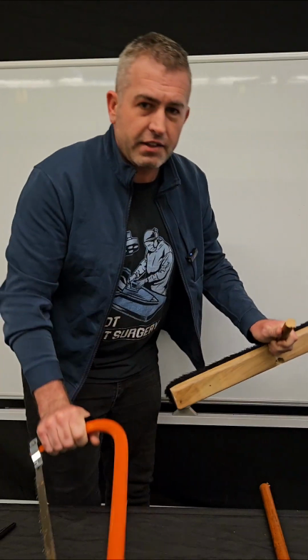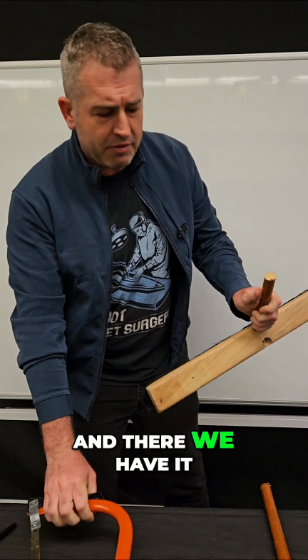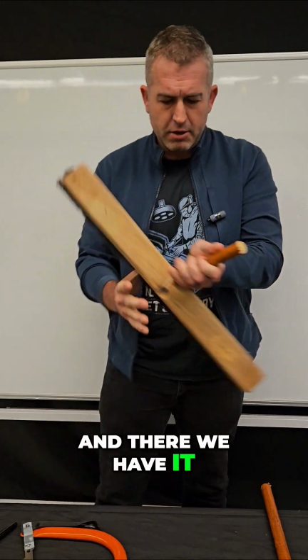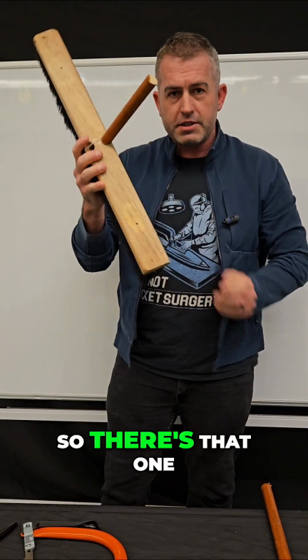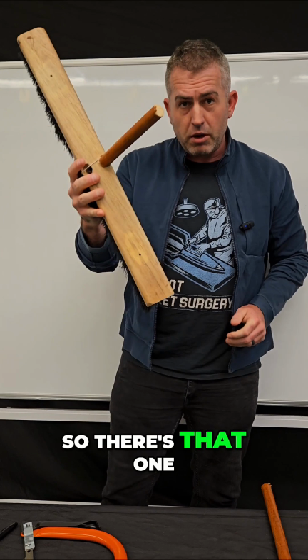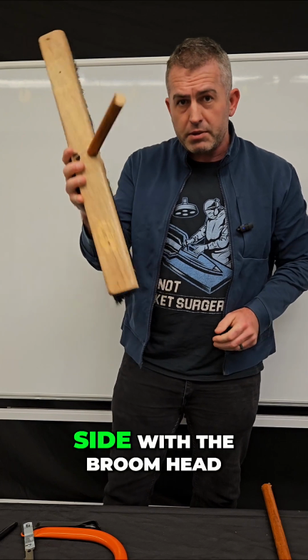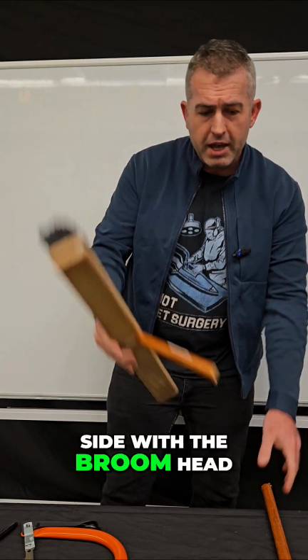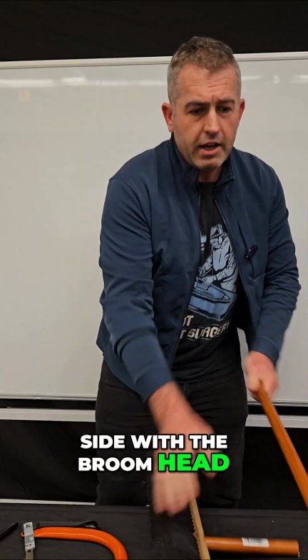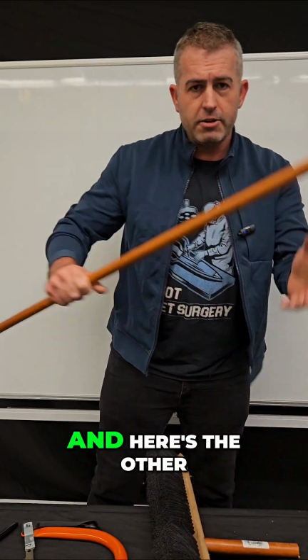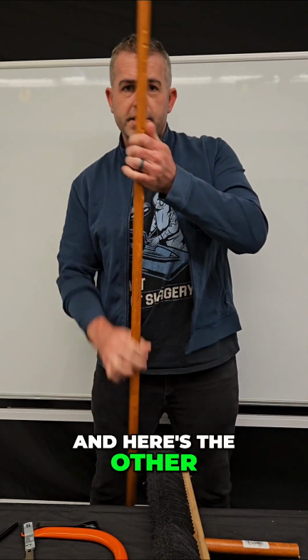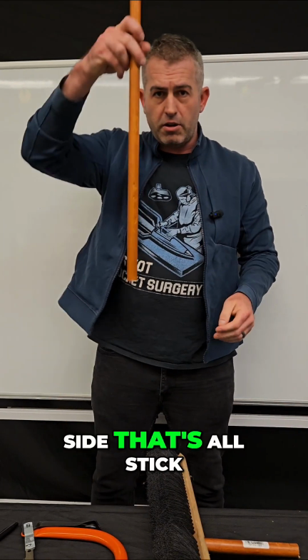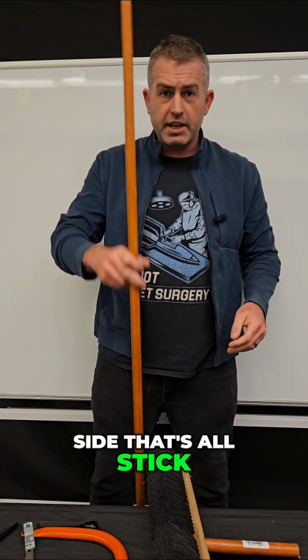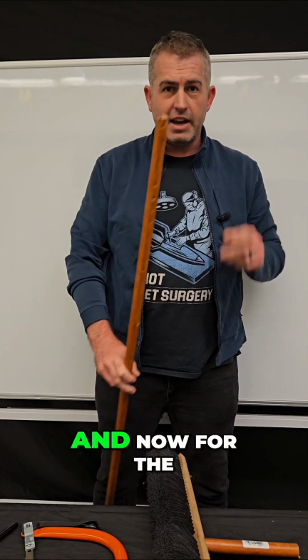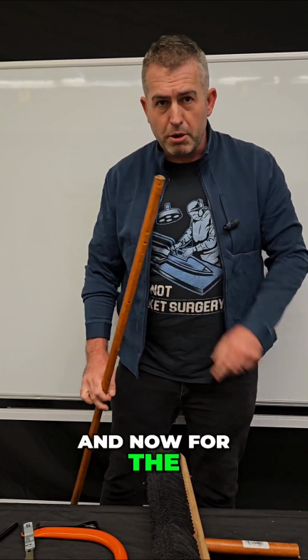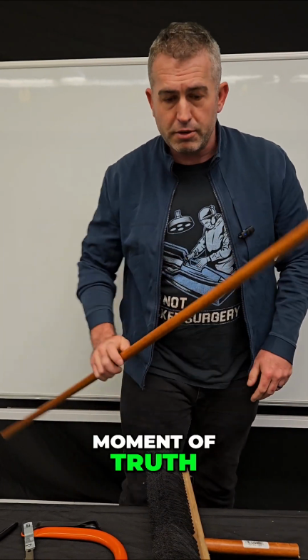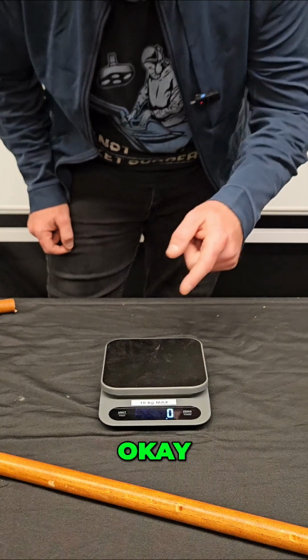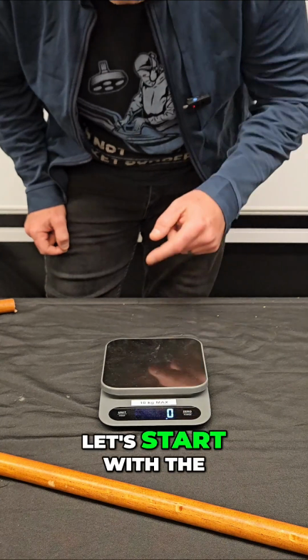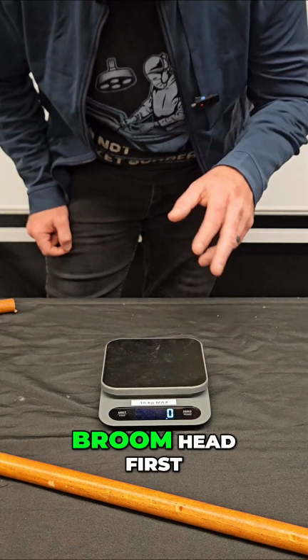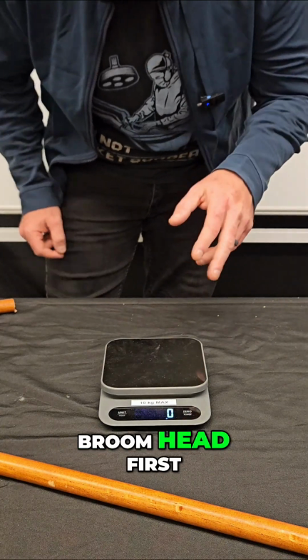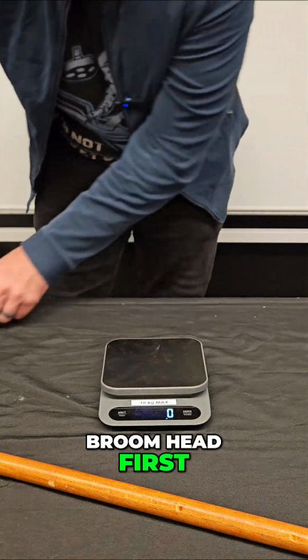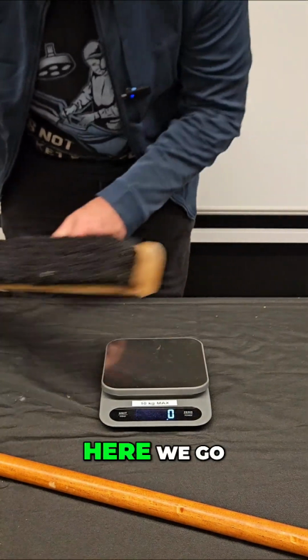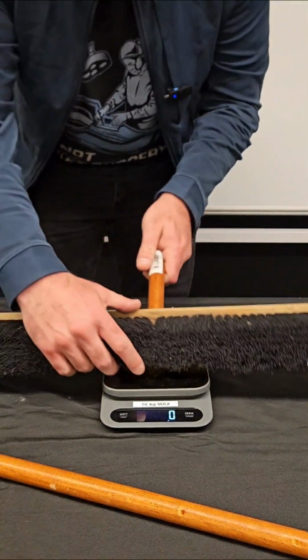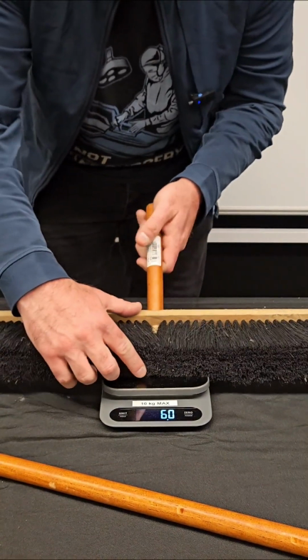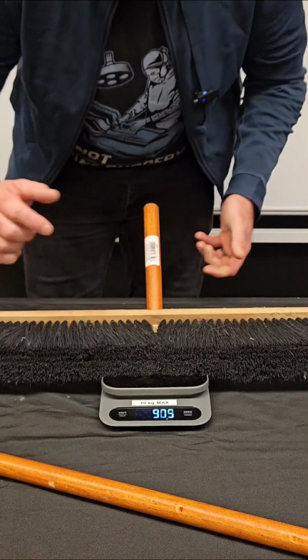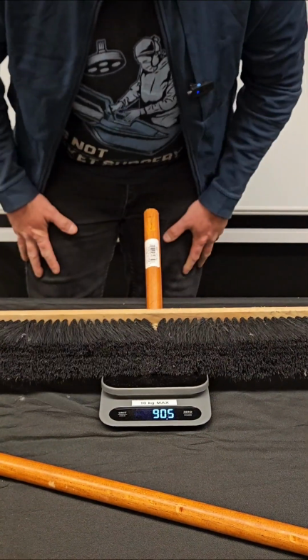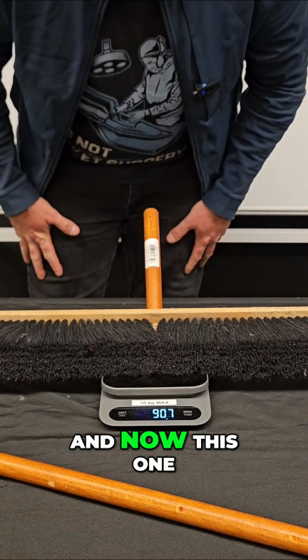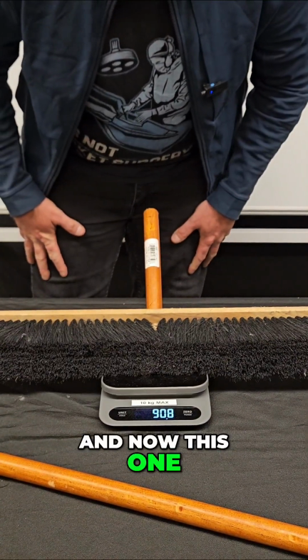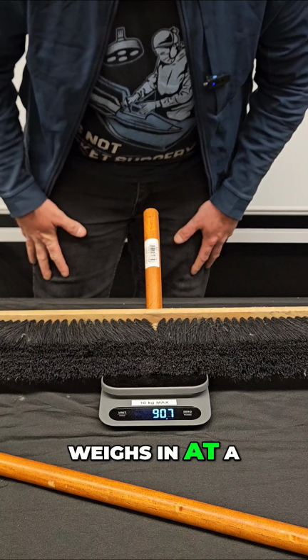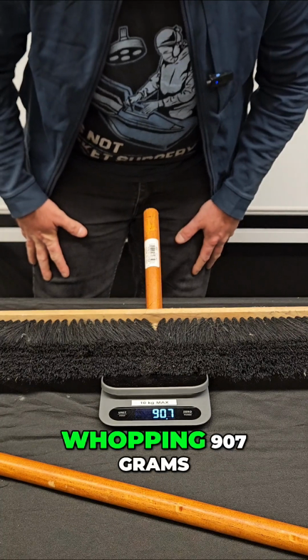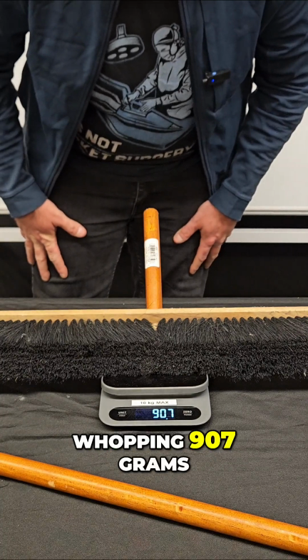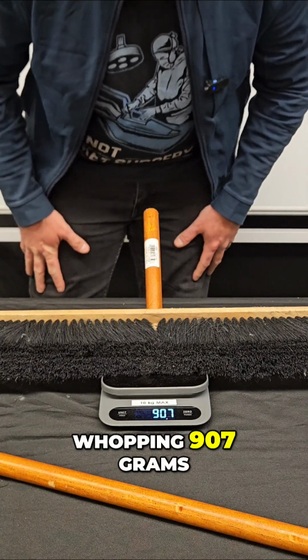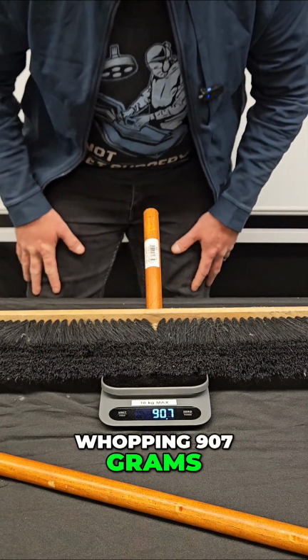And there we have it. There's that one side with the broom head, and here's the other side that's all stick. Now for the moment of truth — let's start with the broom head first. This one weighs in at a whopping 907 grams.